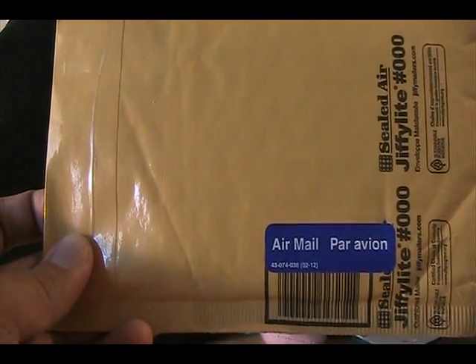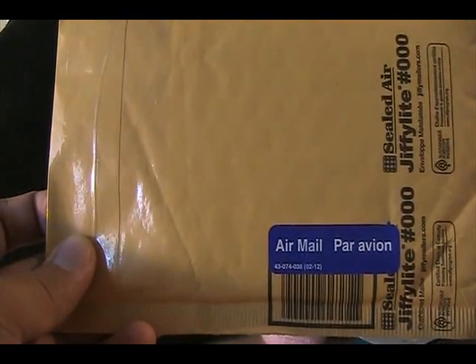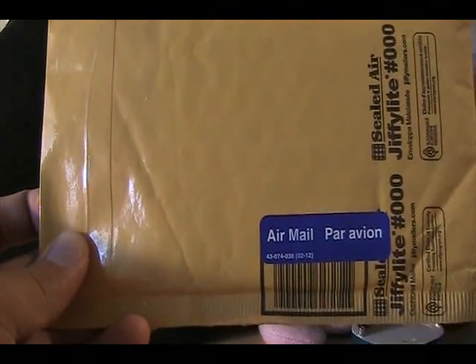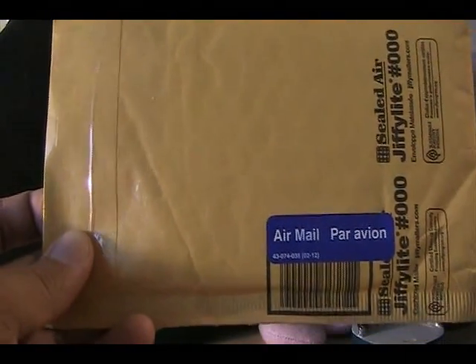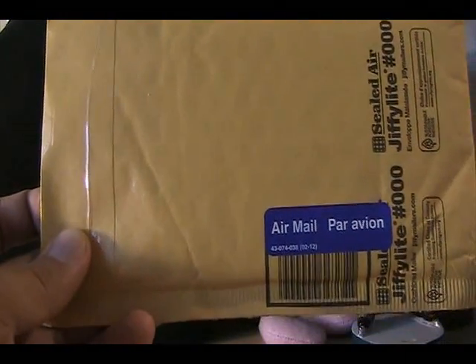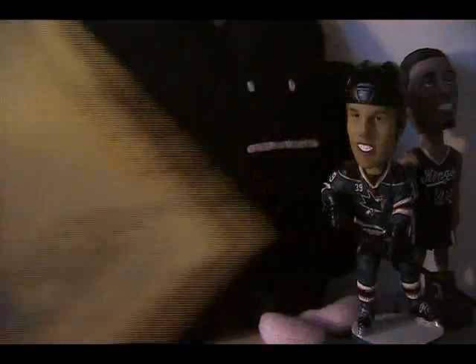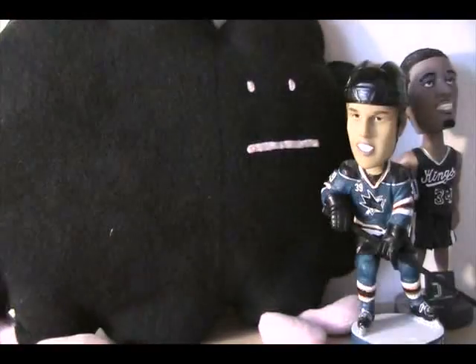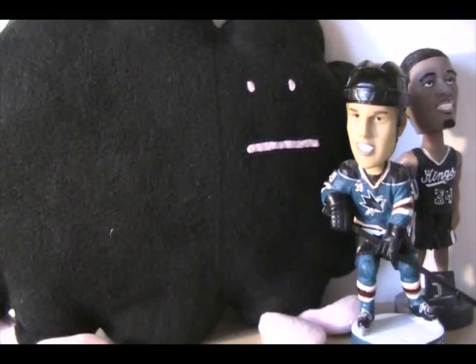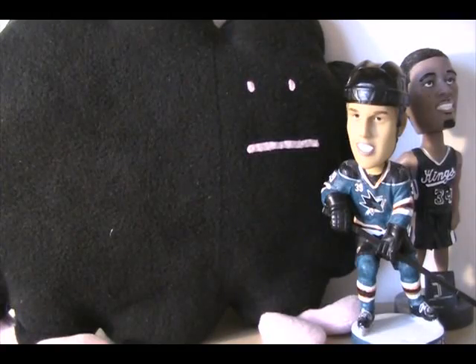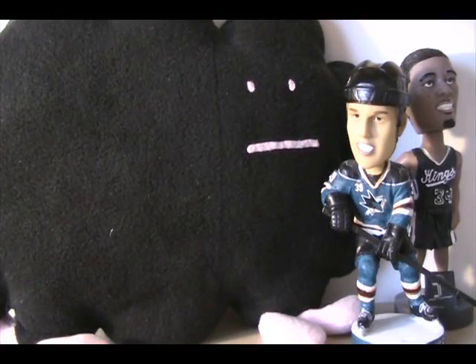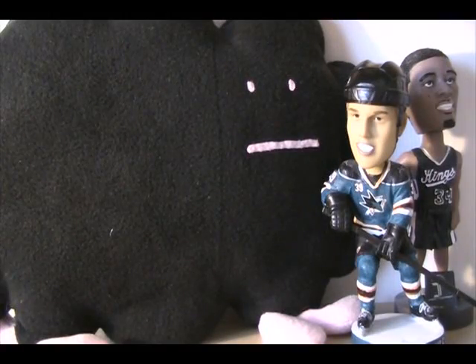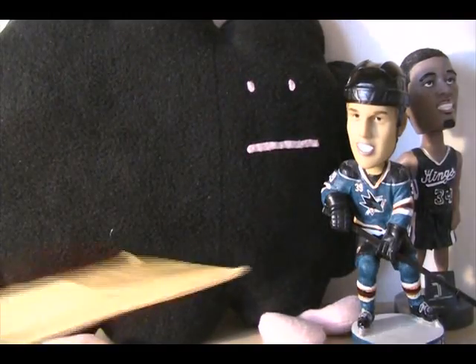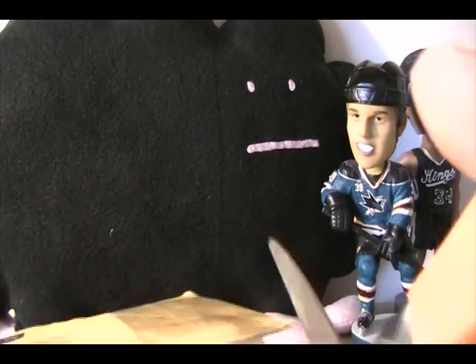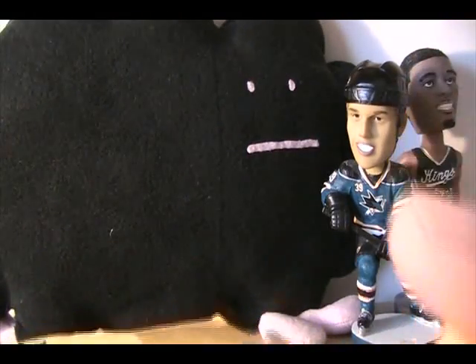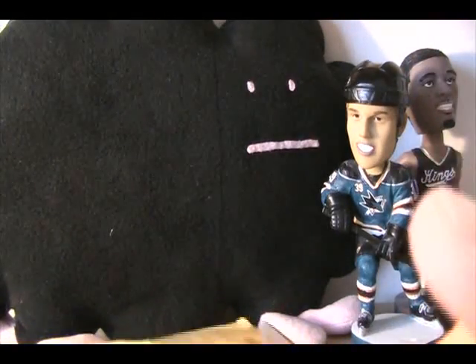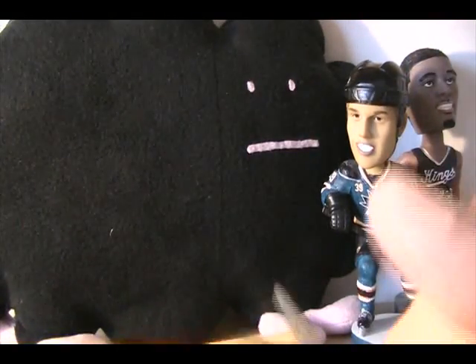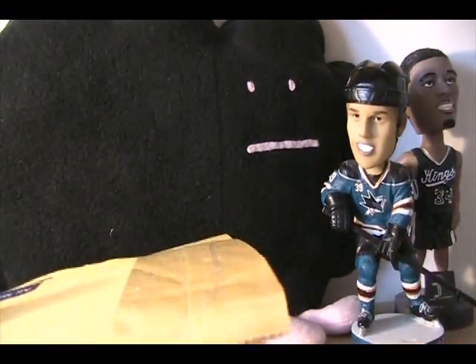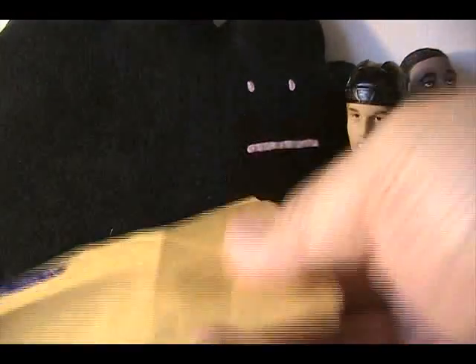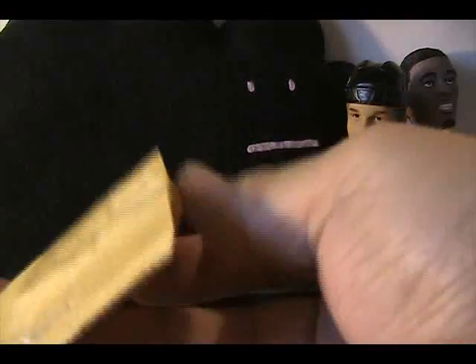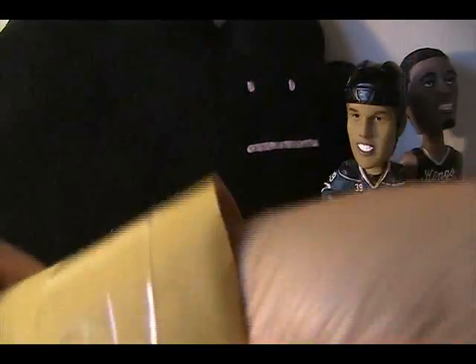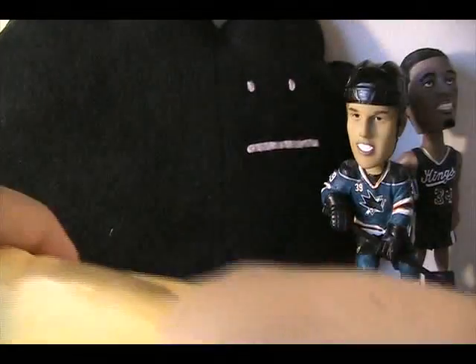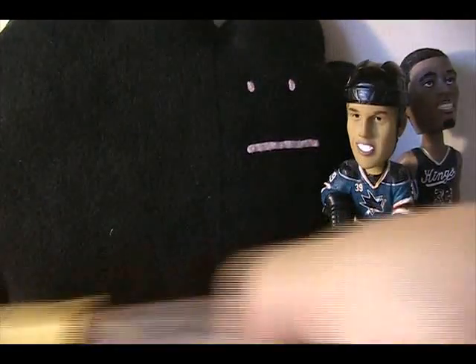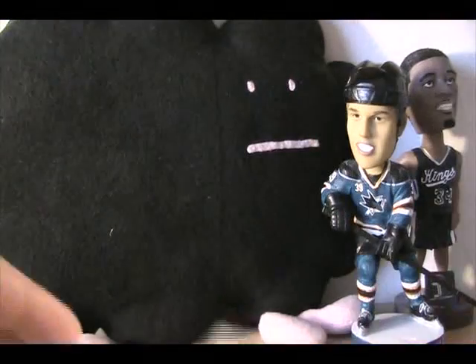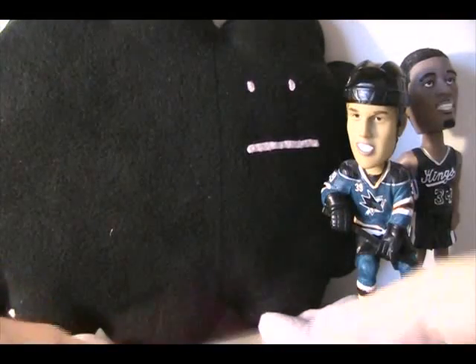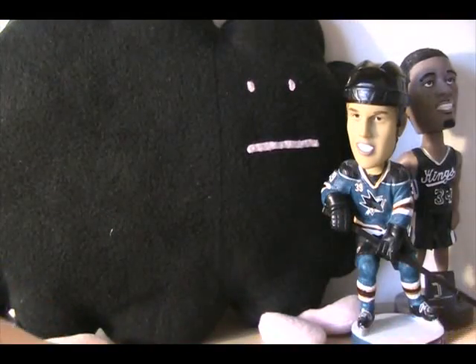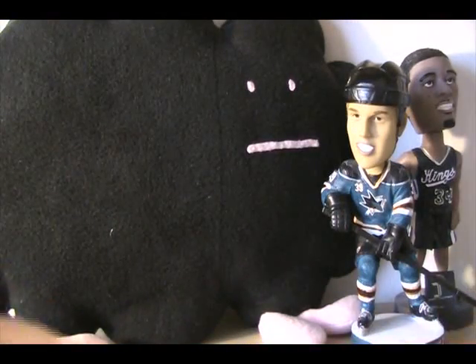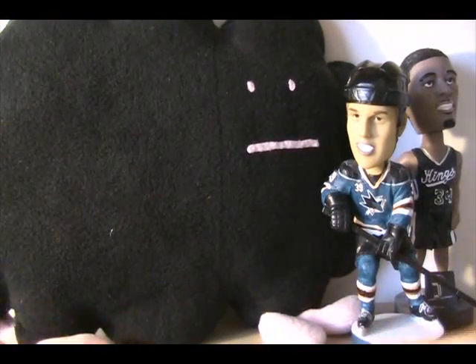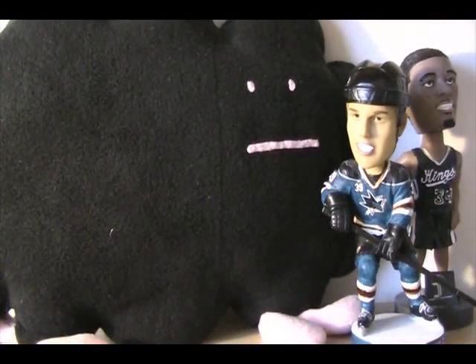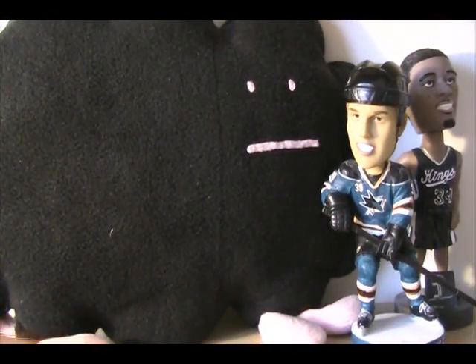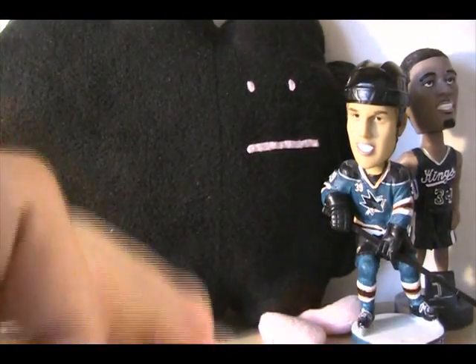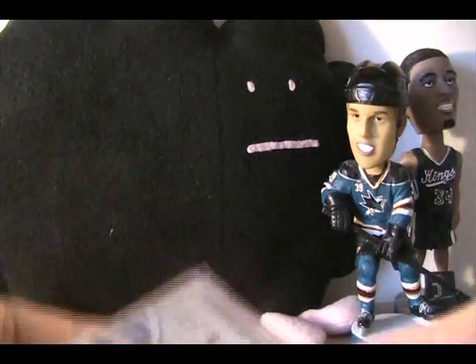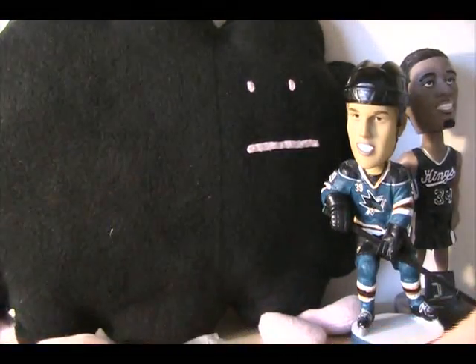Hey, happy Monday! It's Black Sheep — one package in the mail today. Should be a really quick eBay purchase that I made. Let's see what I got — actually a pretty cool card.